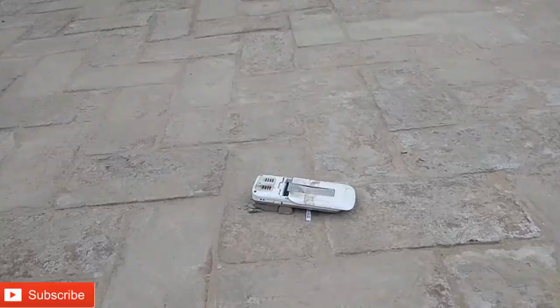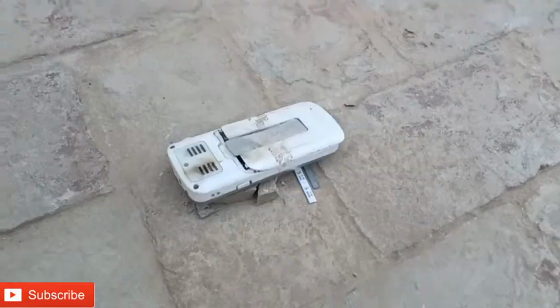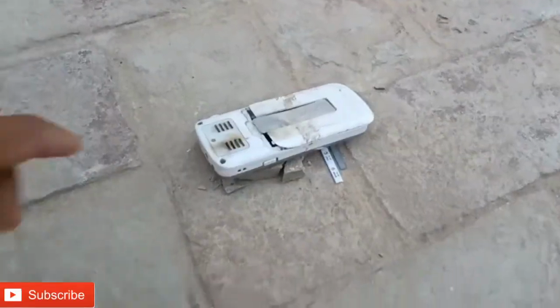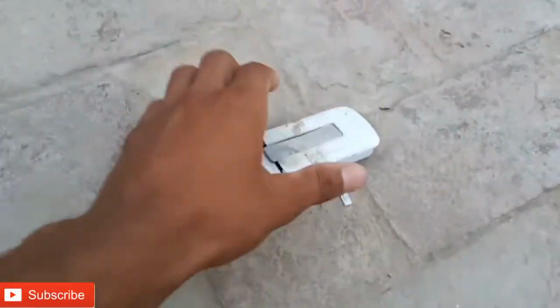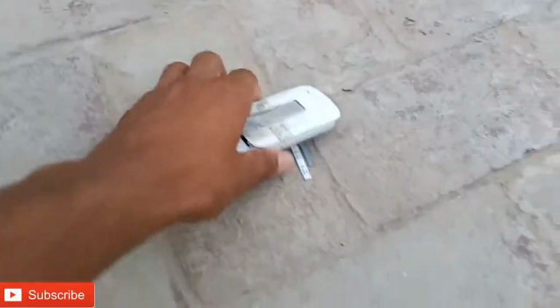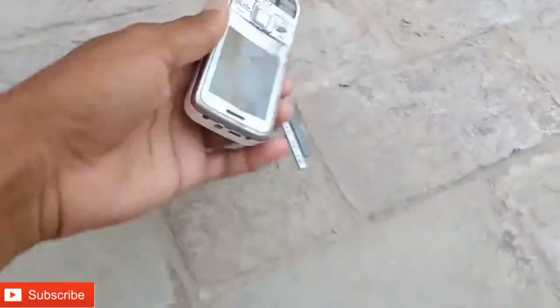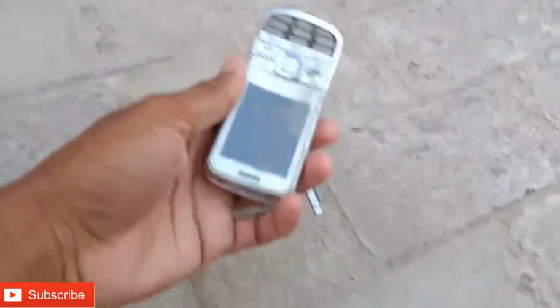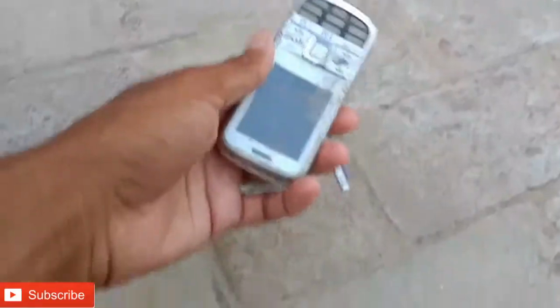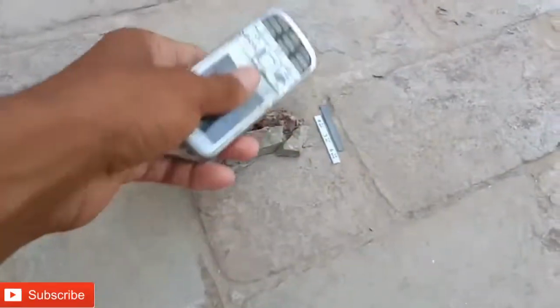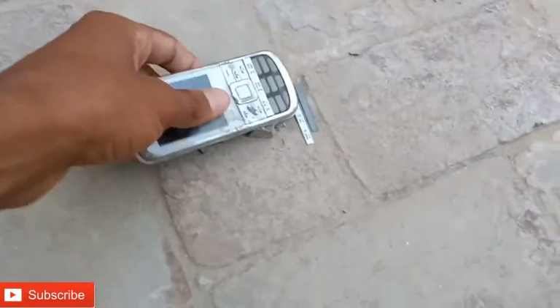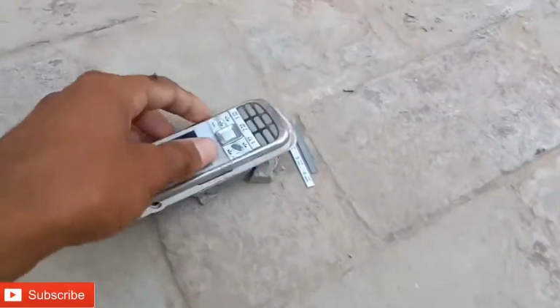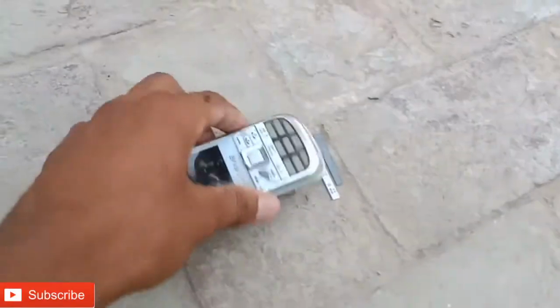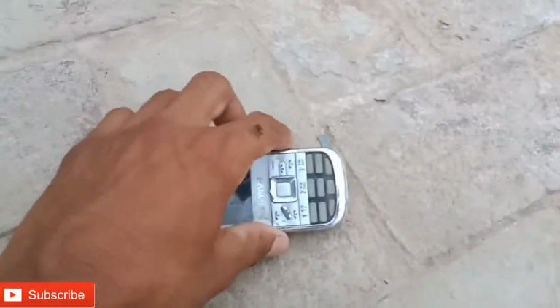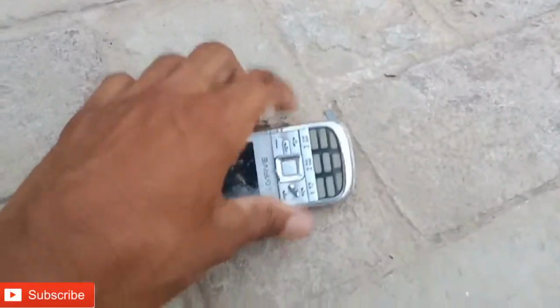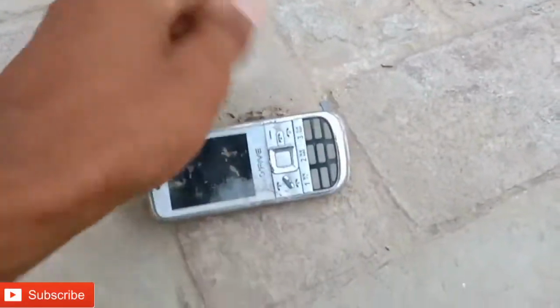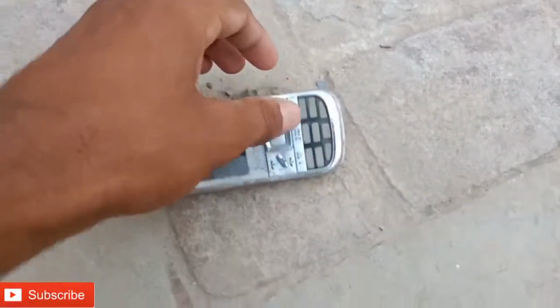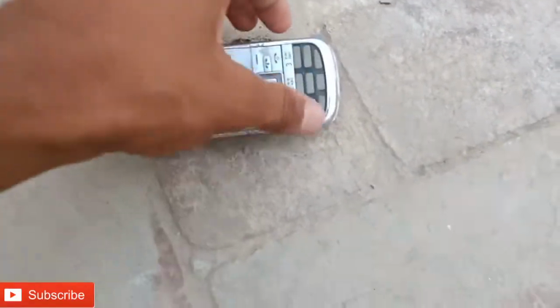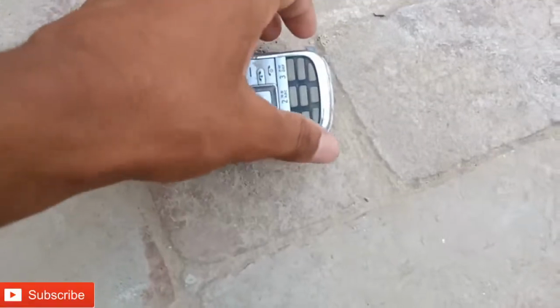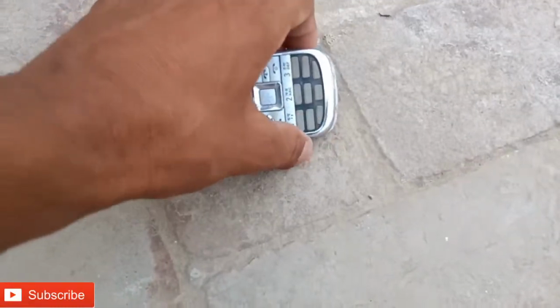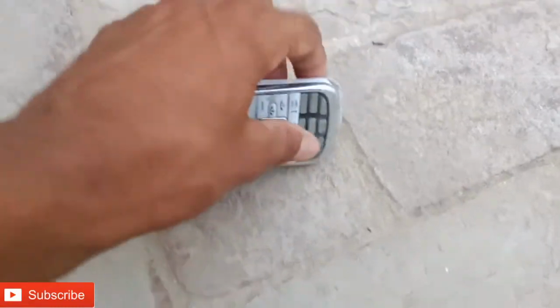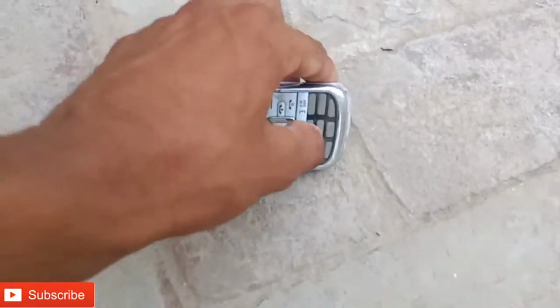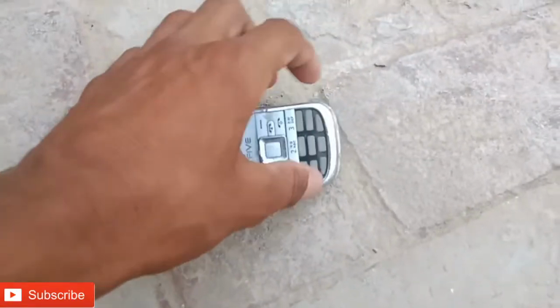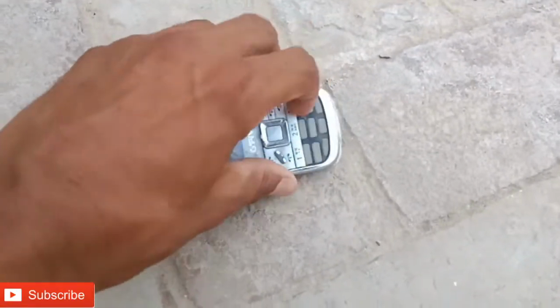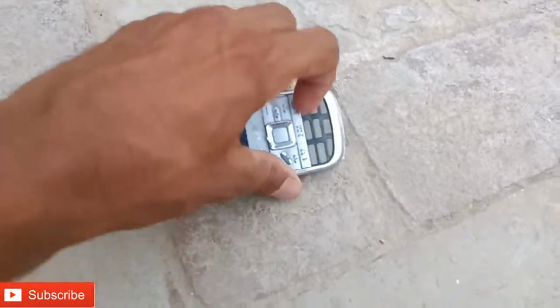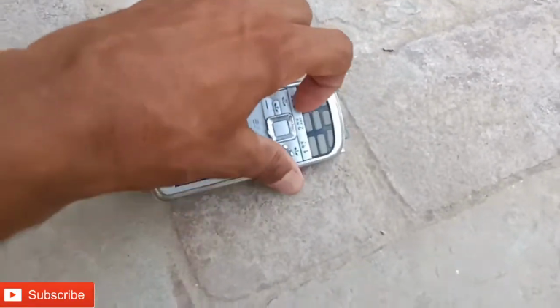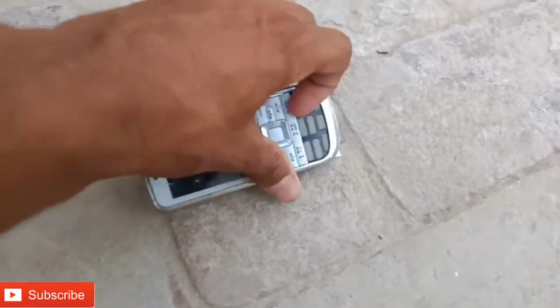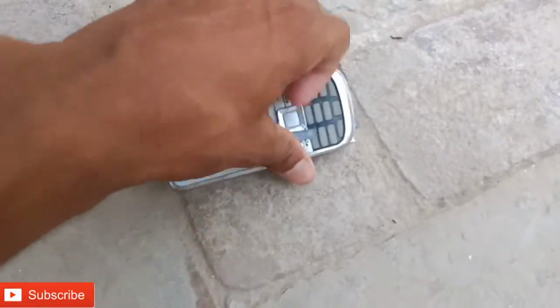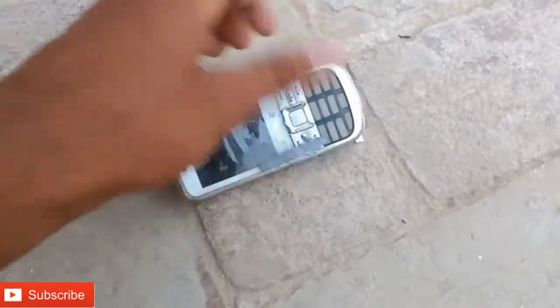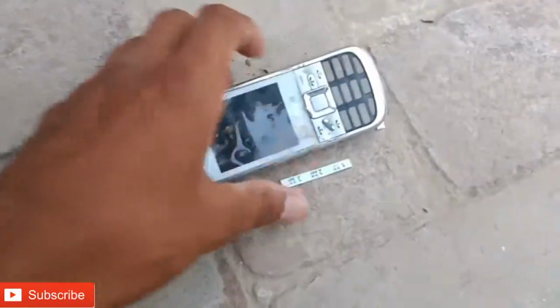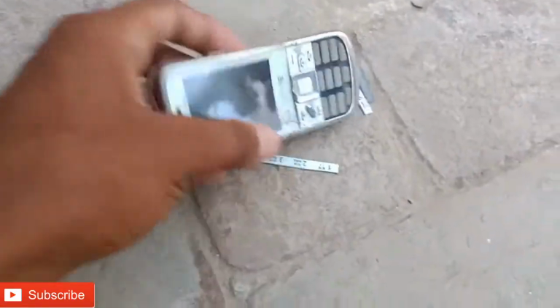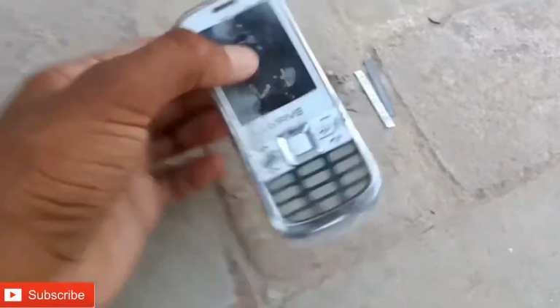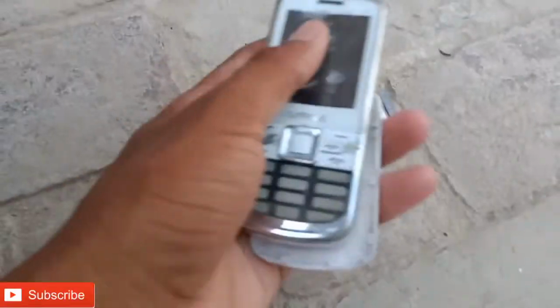So friends, you can see what's going on with the phone. You can see the keypad buttons here. You can also click on the buttons on the screen.